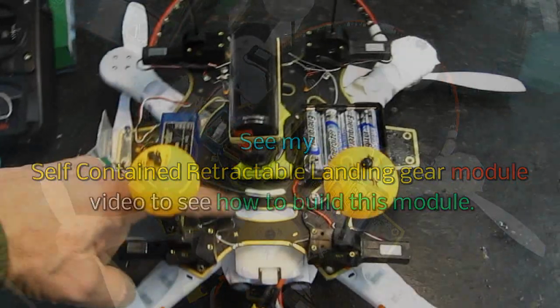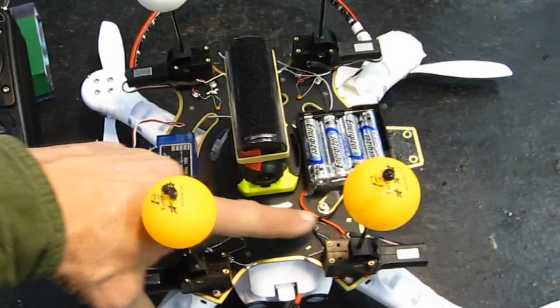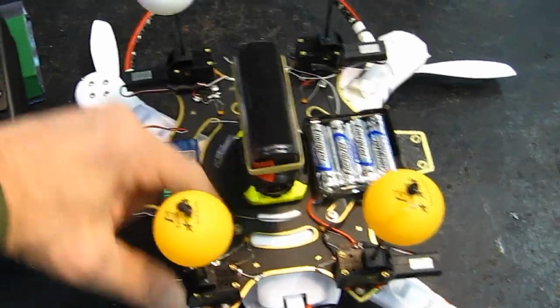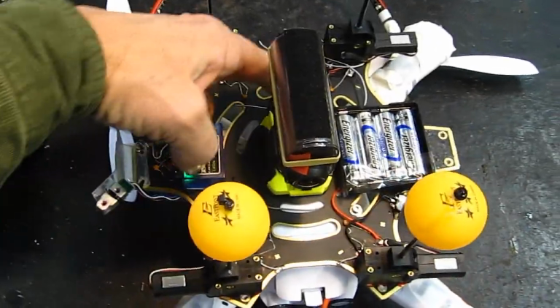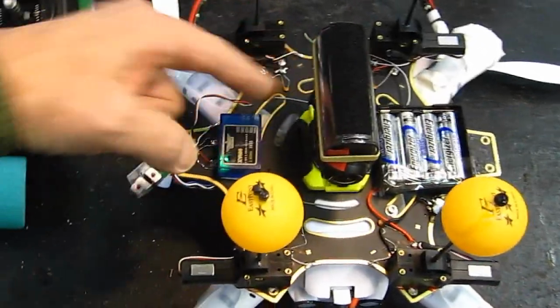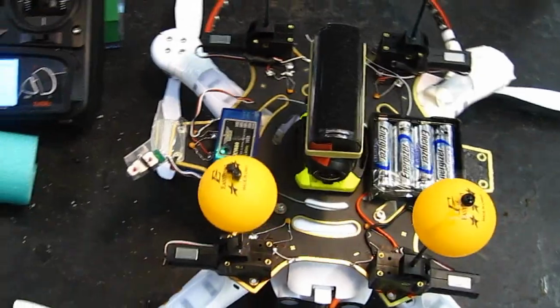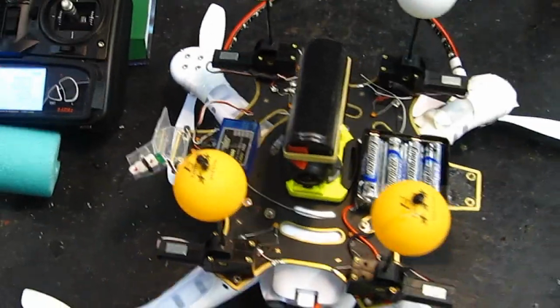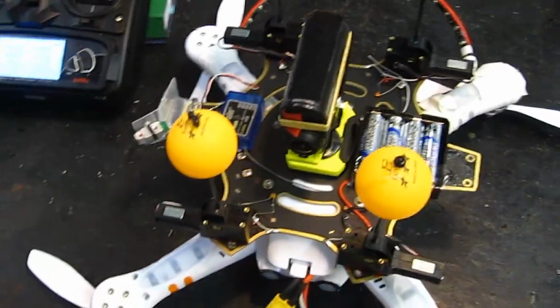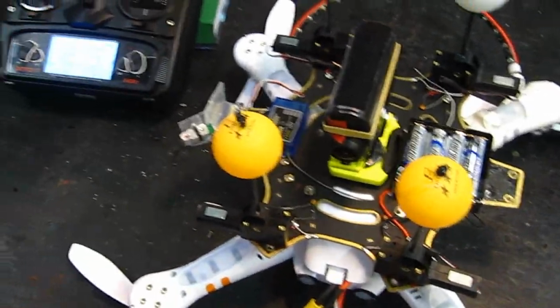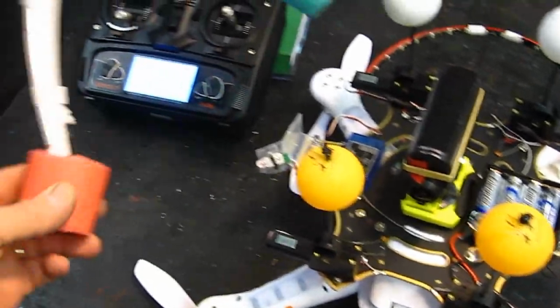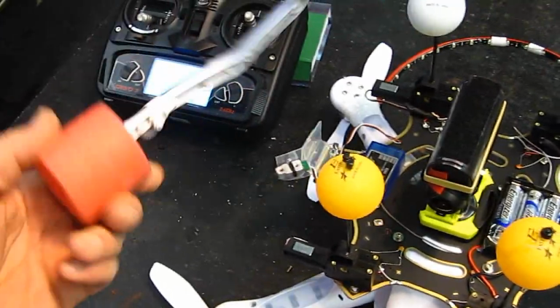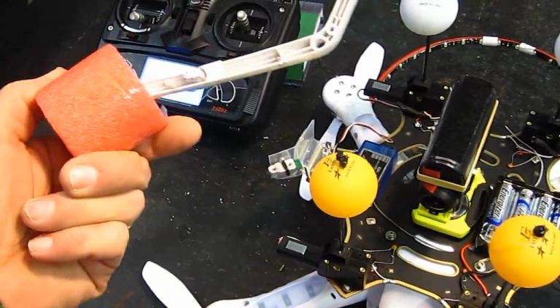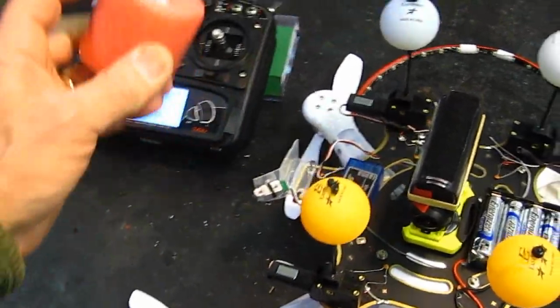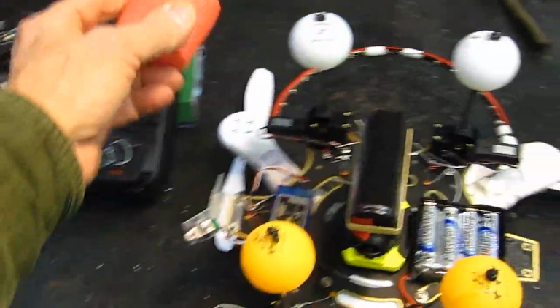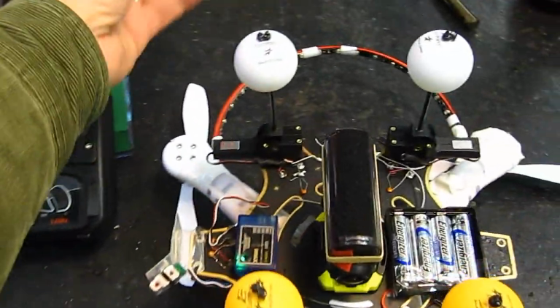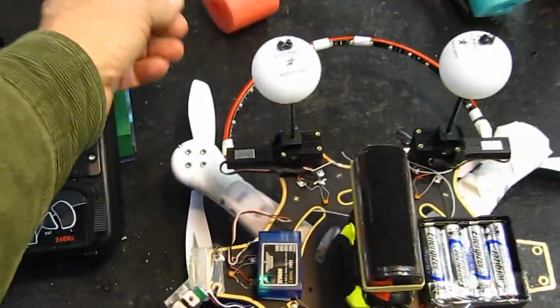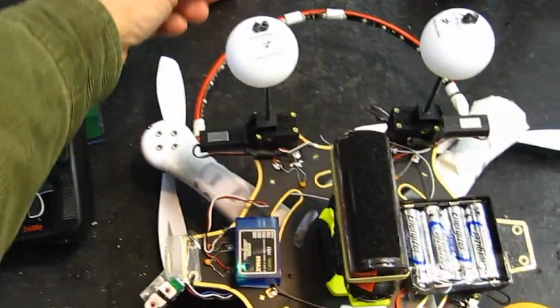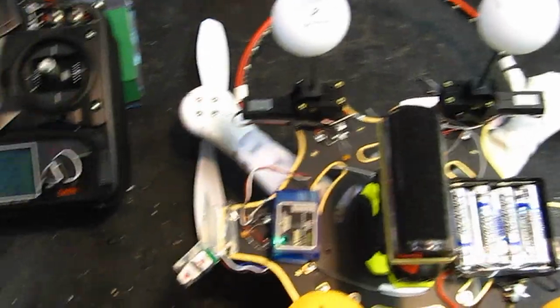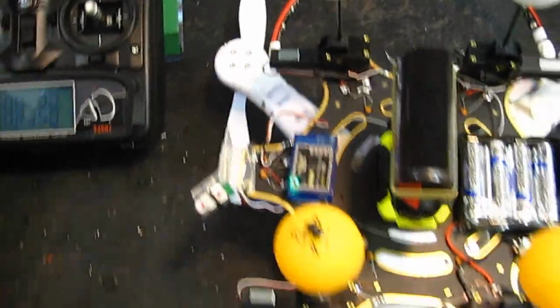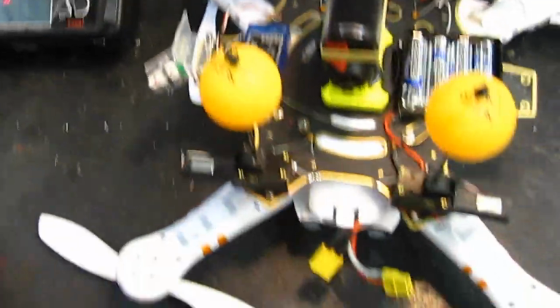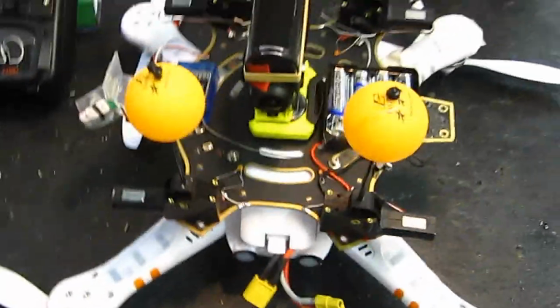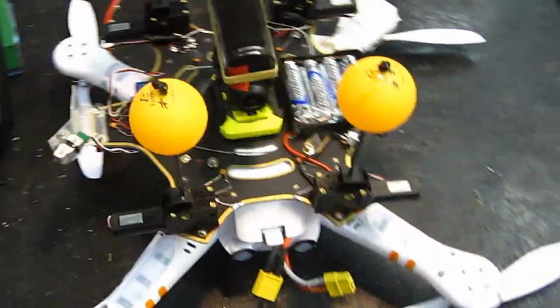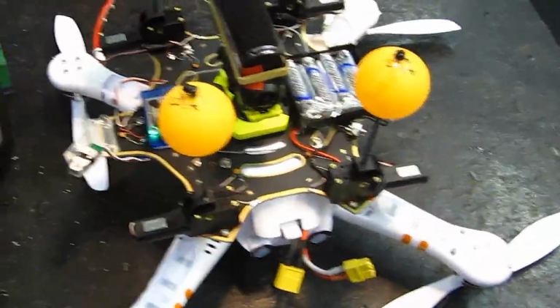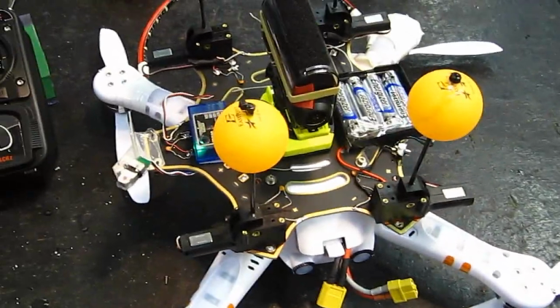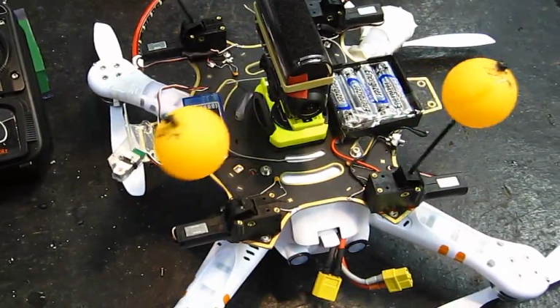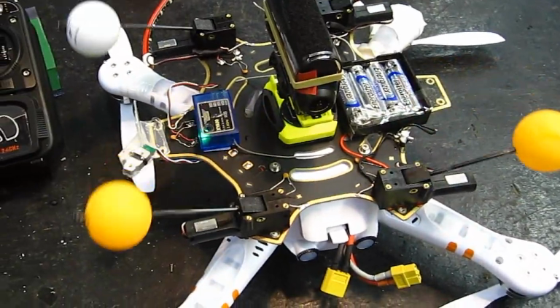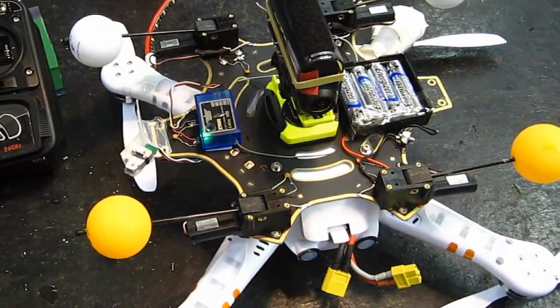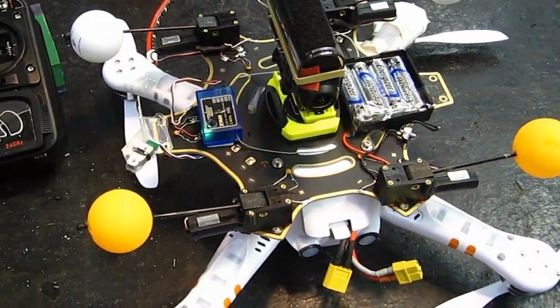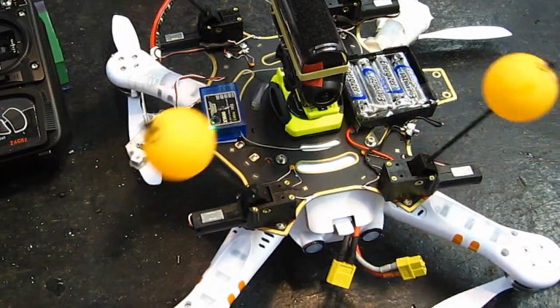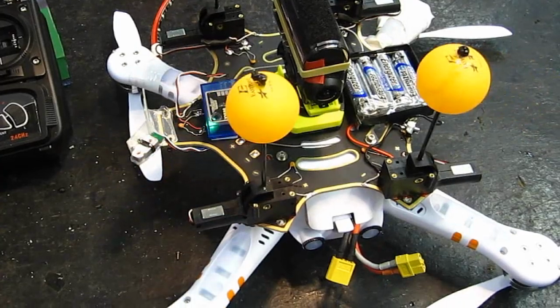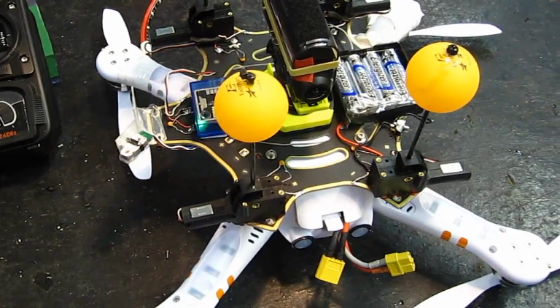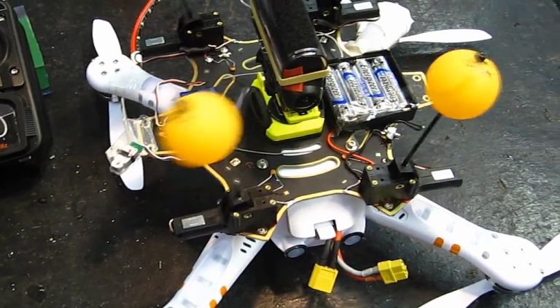Three bolts to hold this on too, and all I had to do is remove these landing gear — they just unscrew very easily. Now let's see how this looks. Perfect.